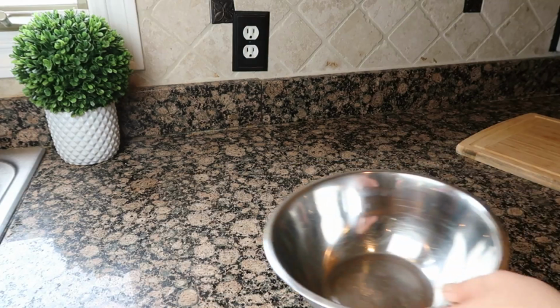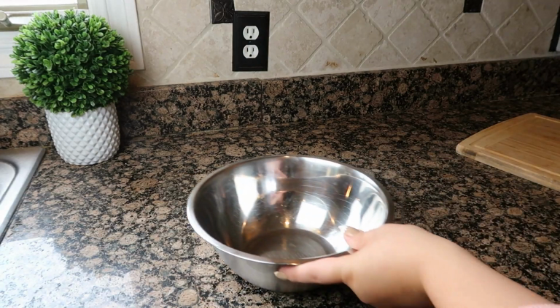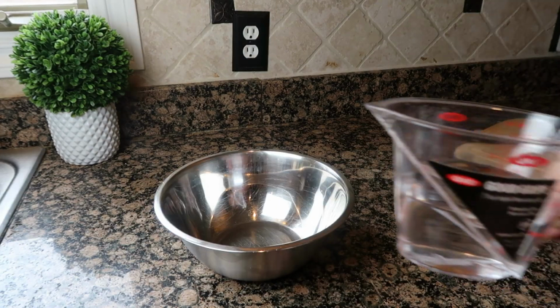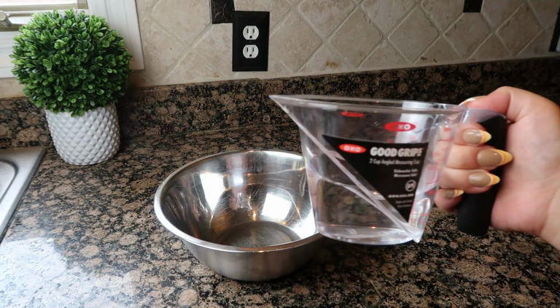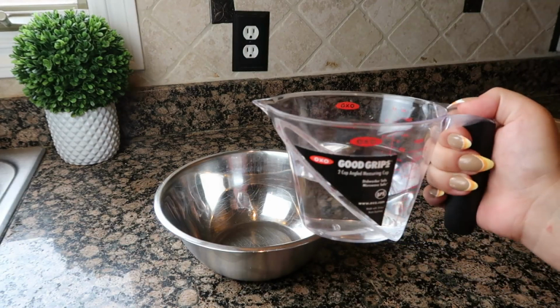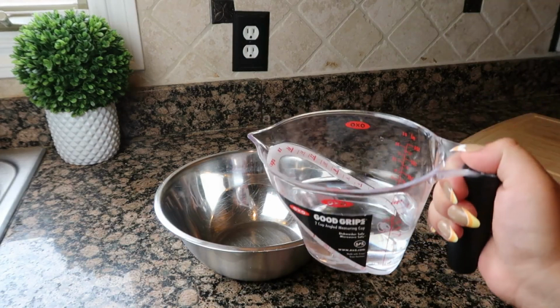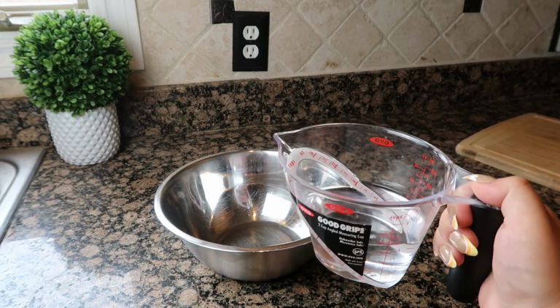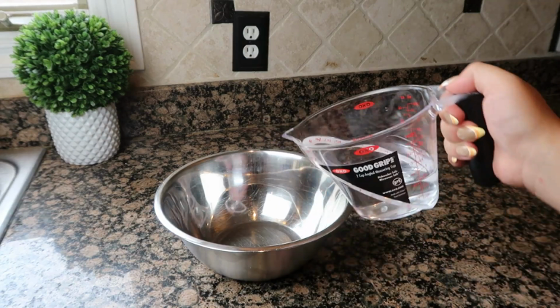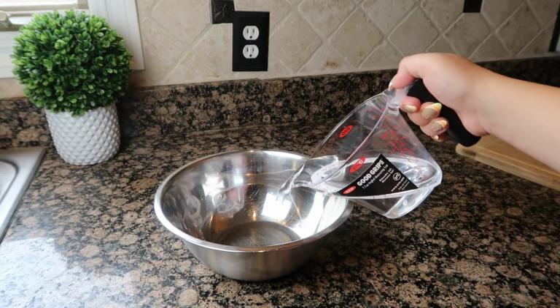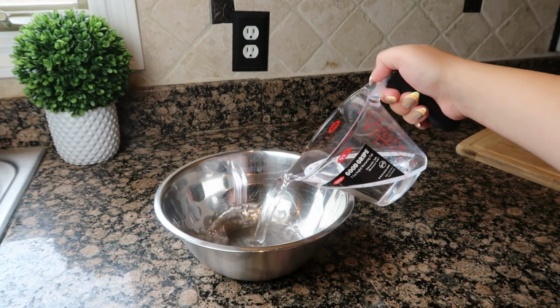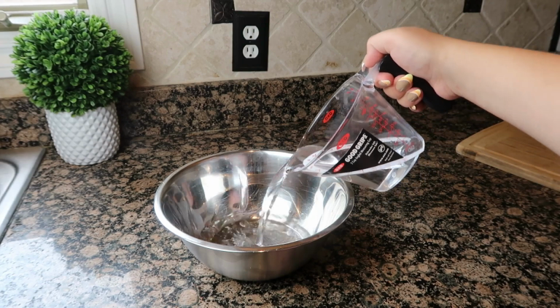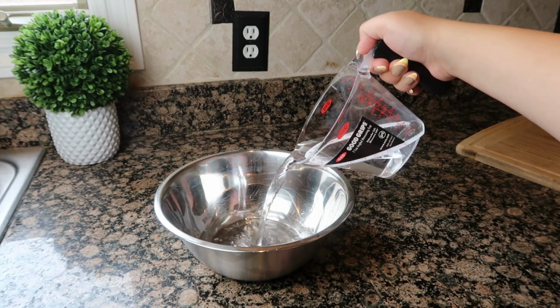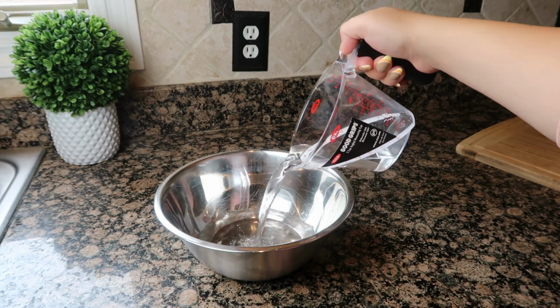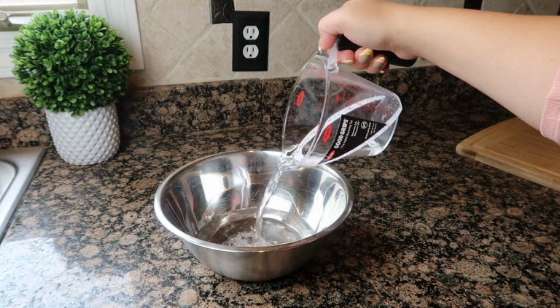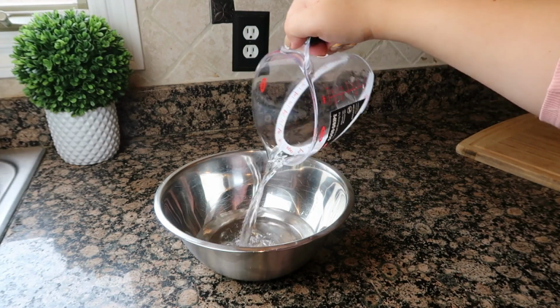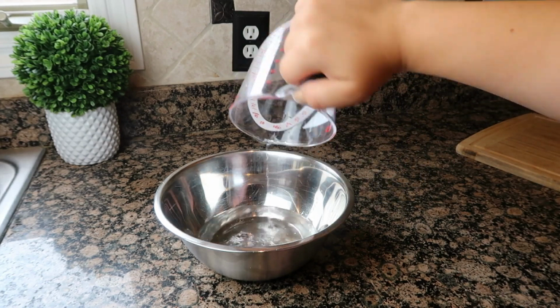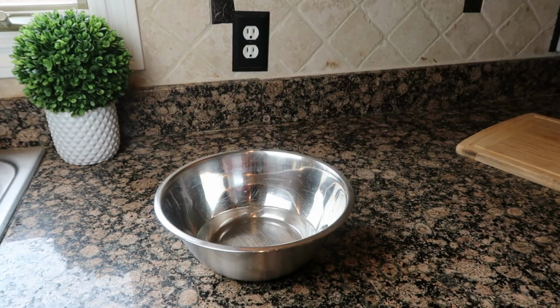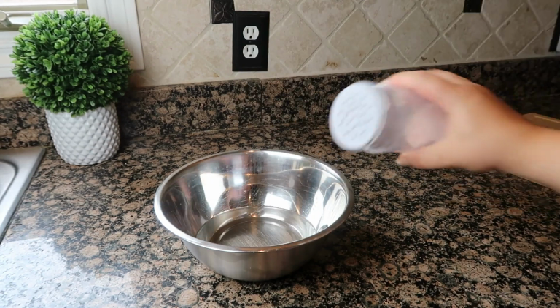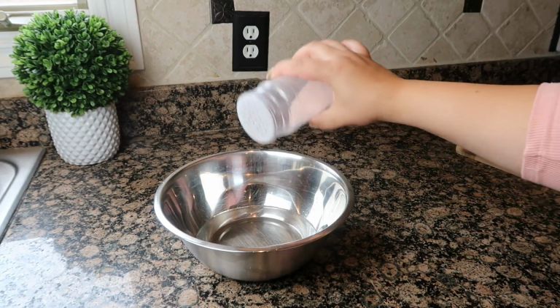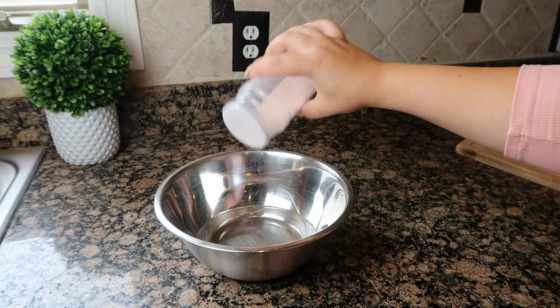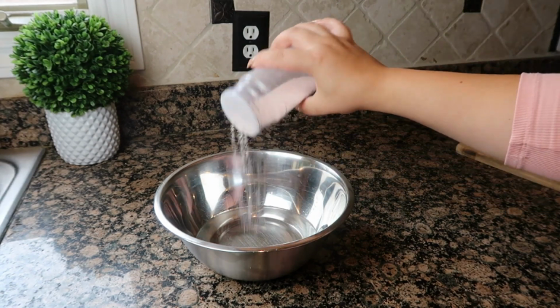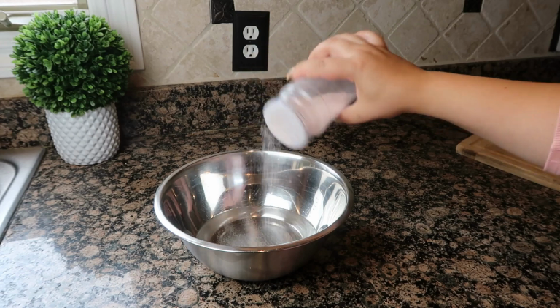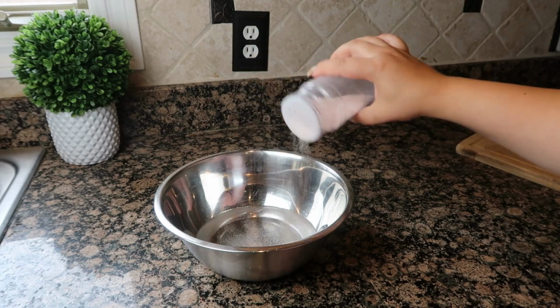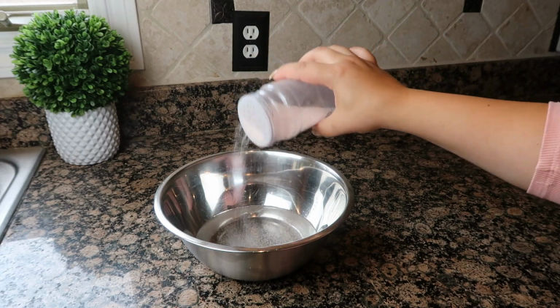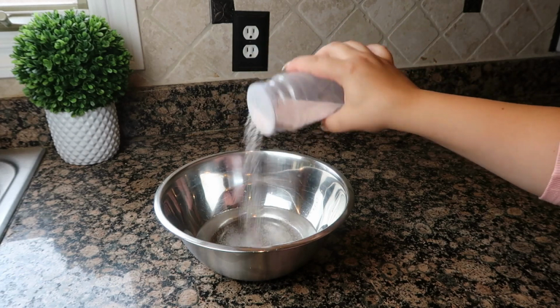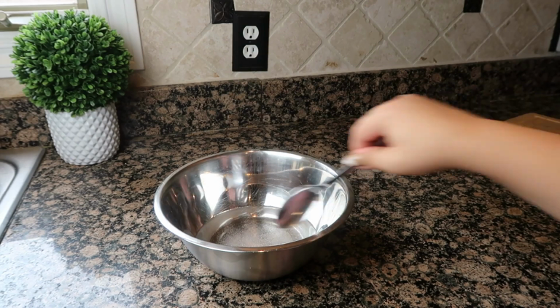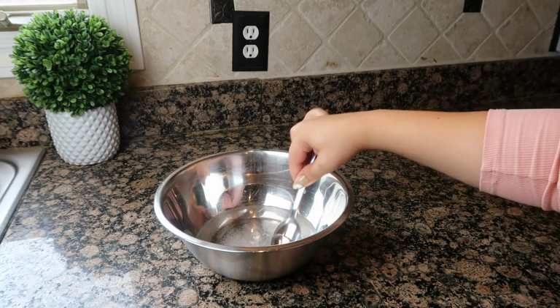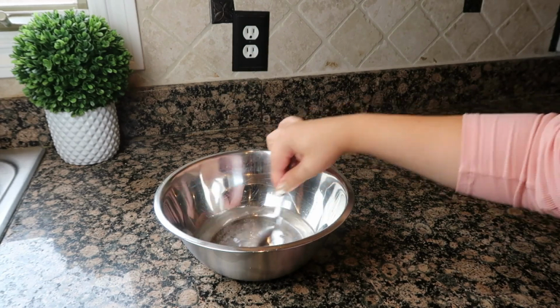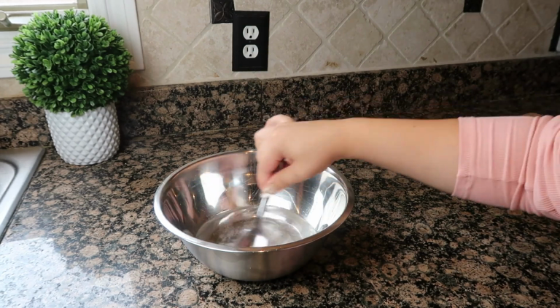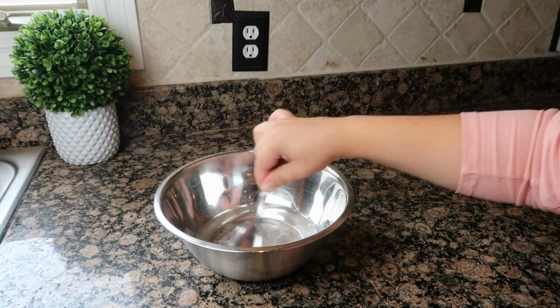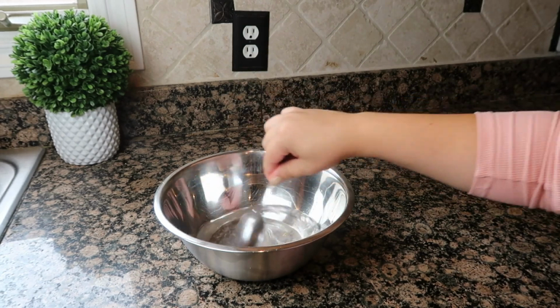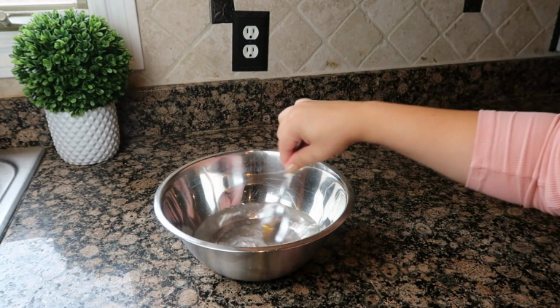Now I'm going to add one cup of water to a bowl, then add in my first ingredient, which is salt. You need to add one tablespoon of salt to the bowl and stir it until the salt has dissolved.